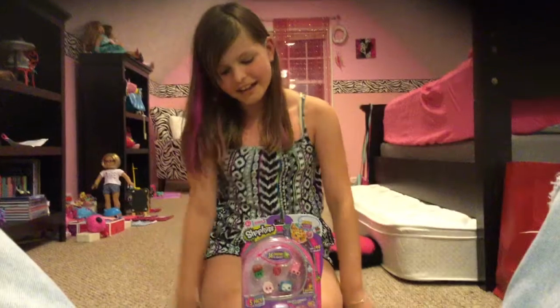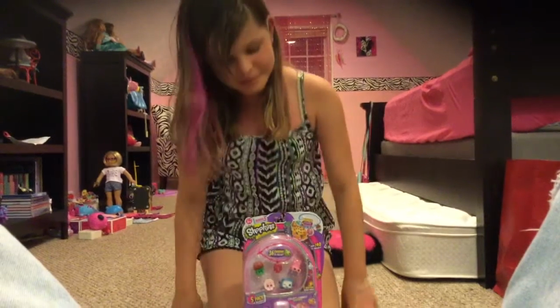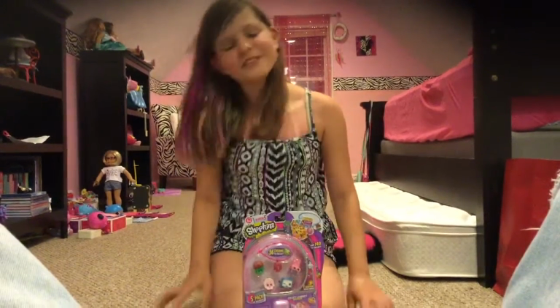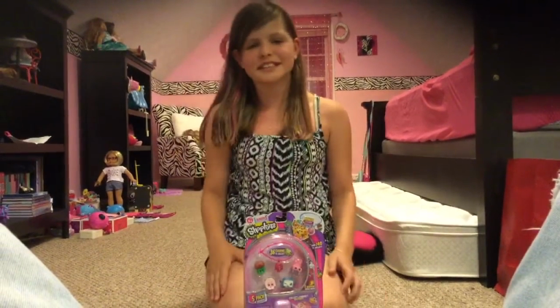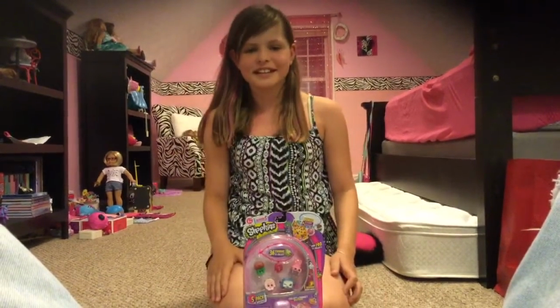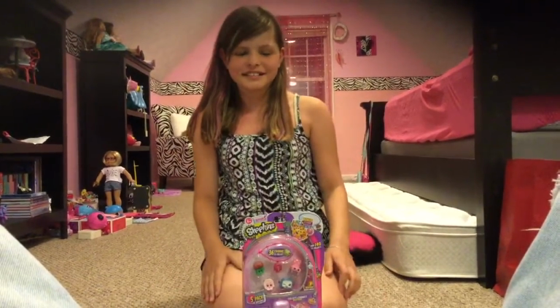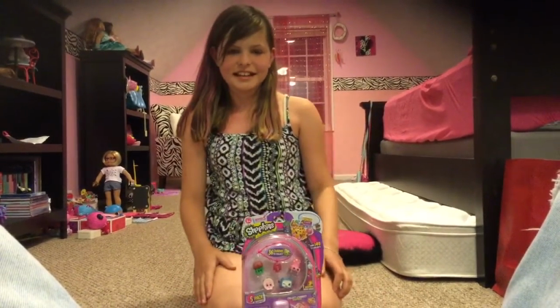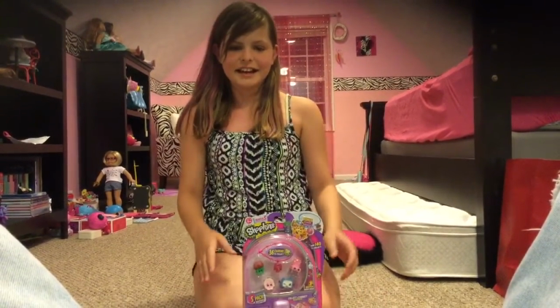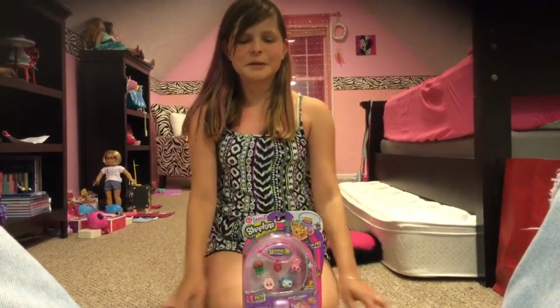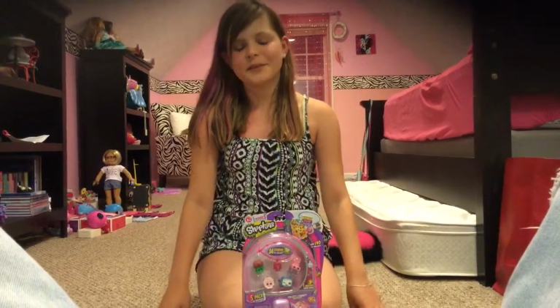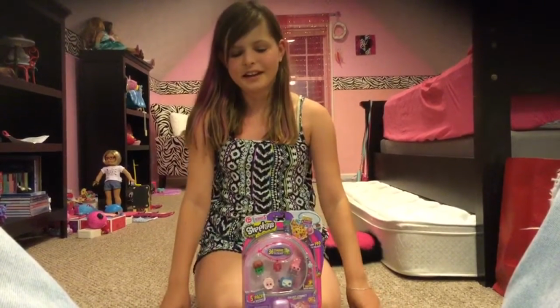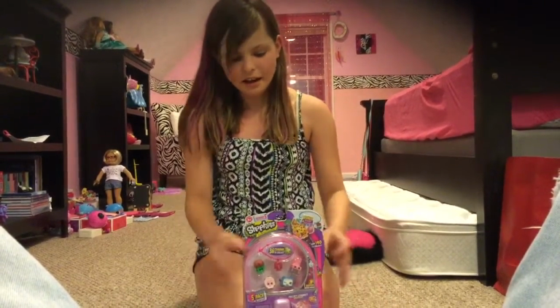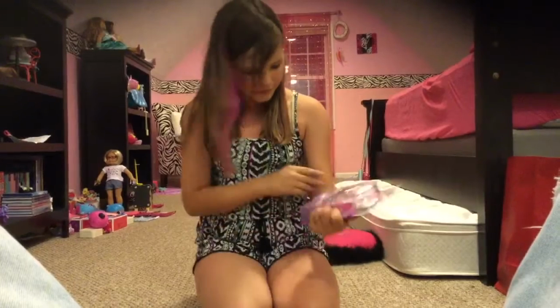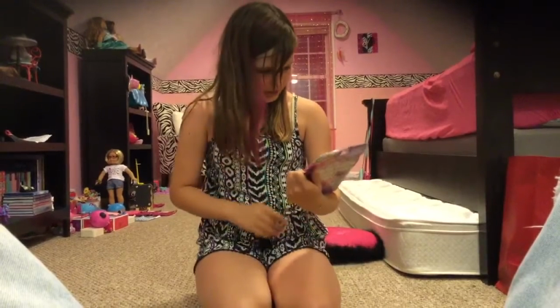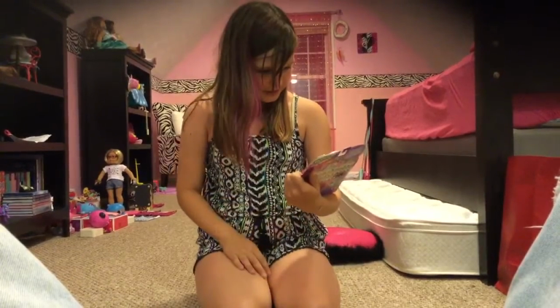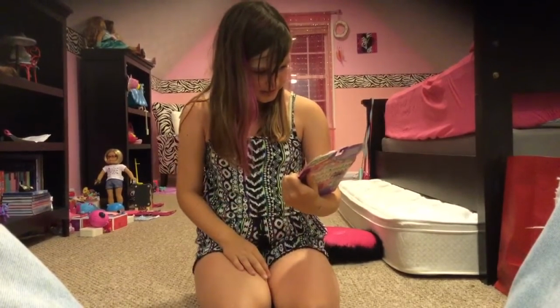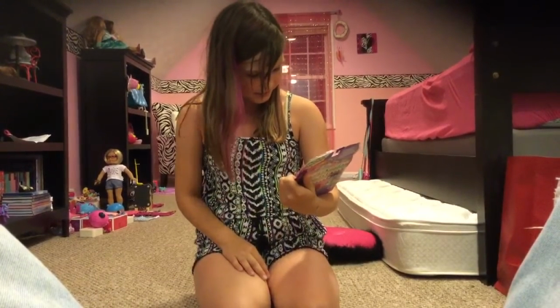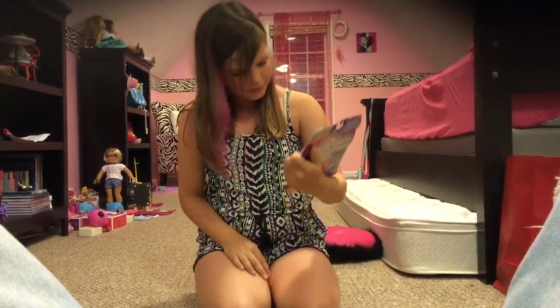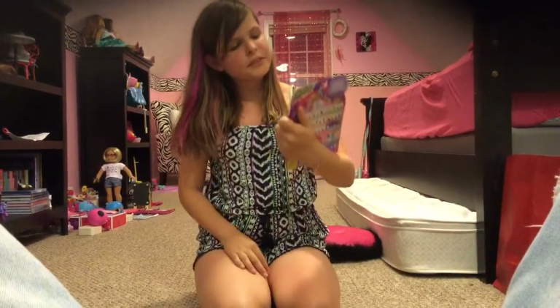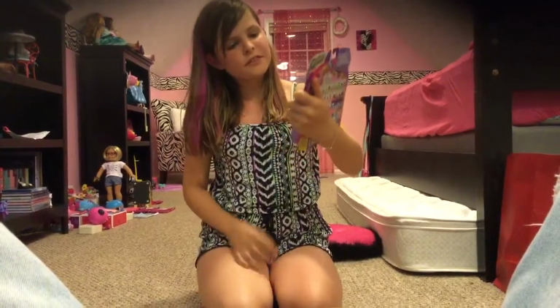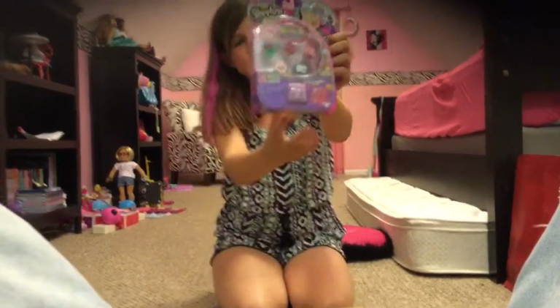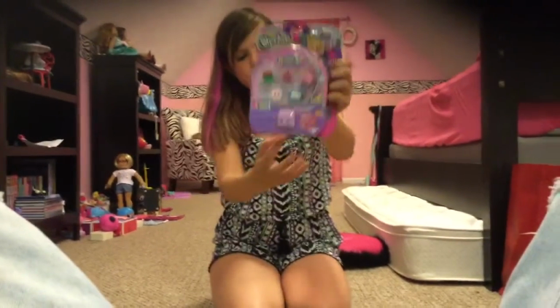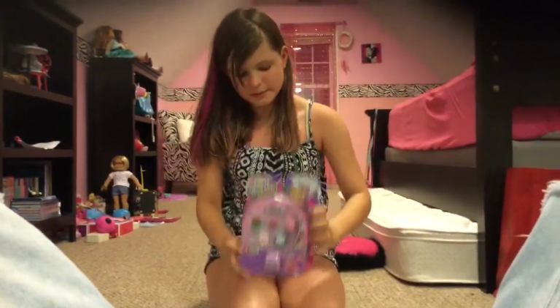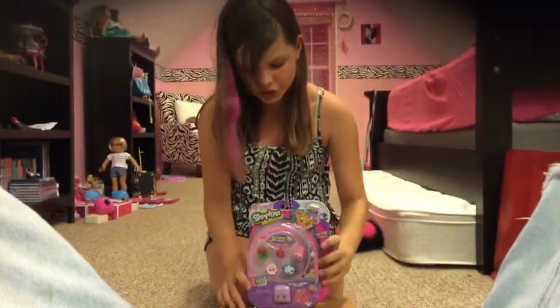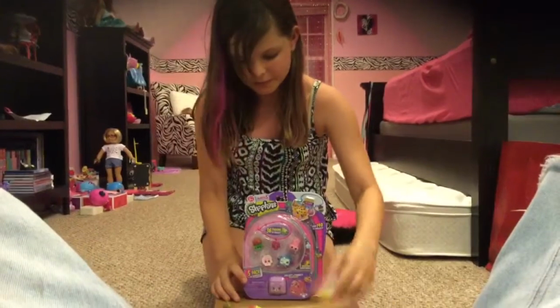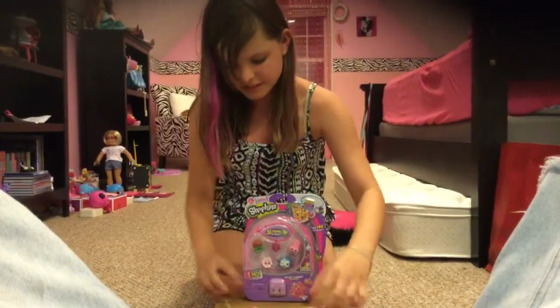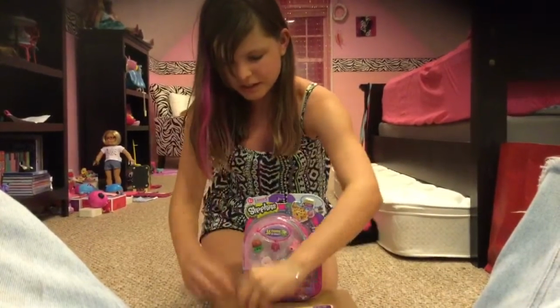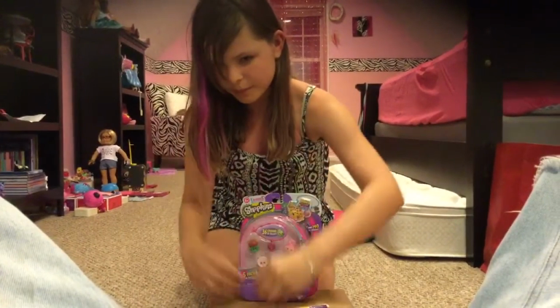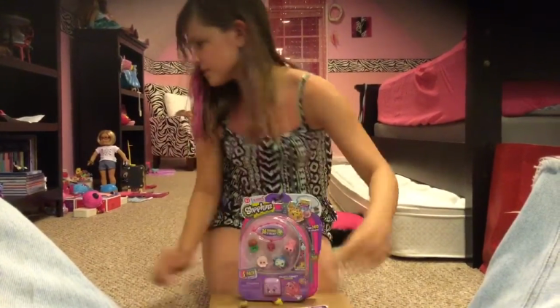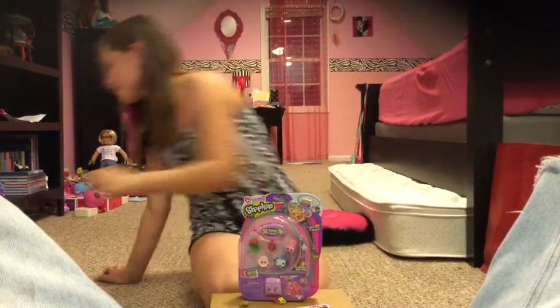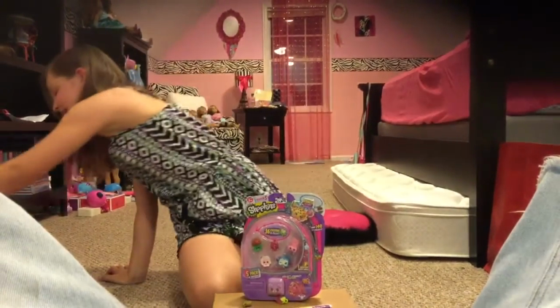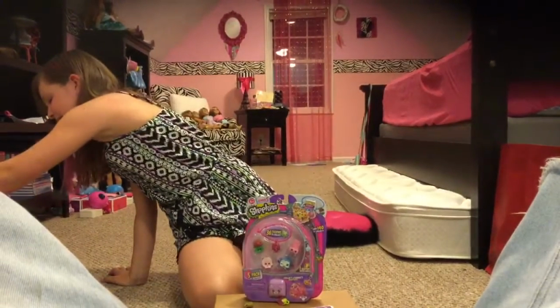Hi guys, it's me kittygirl563 and today I'm going to be reviewing the Shopkins Season 5 five-pack, where it comes with a charm. I got my list and my two Shopkins — wait, my pen.